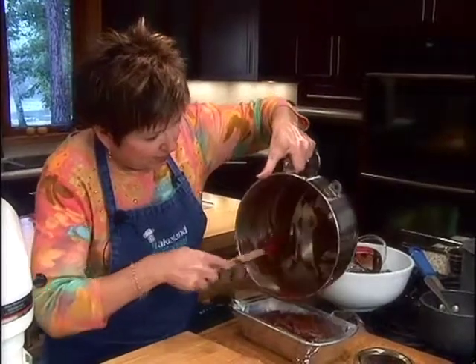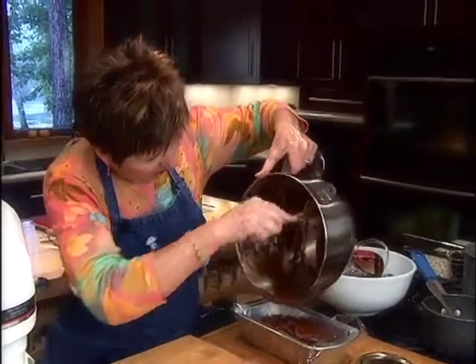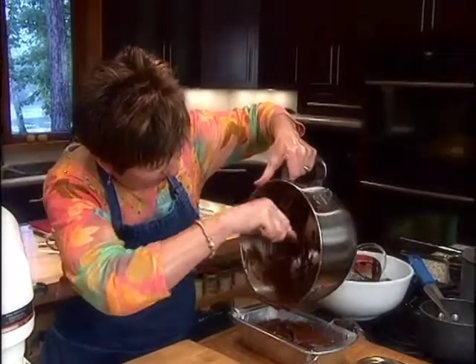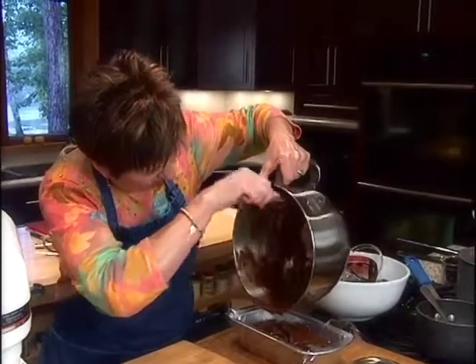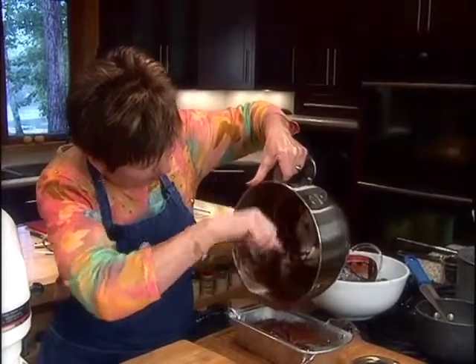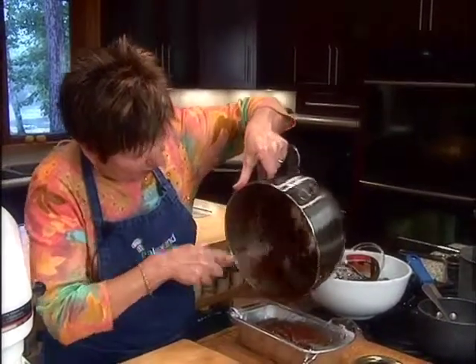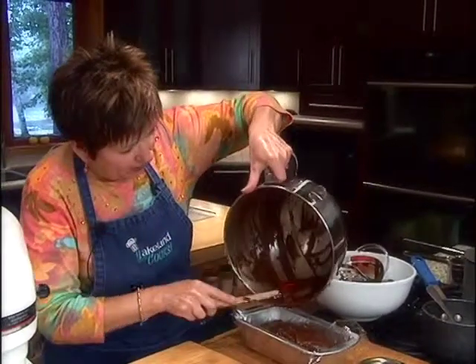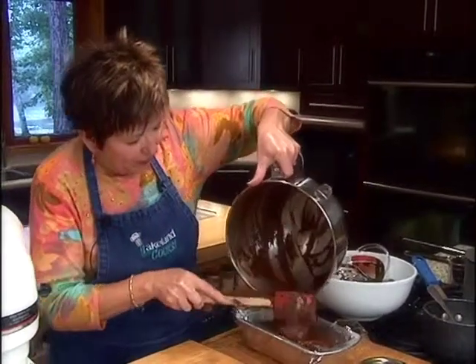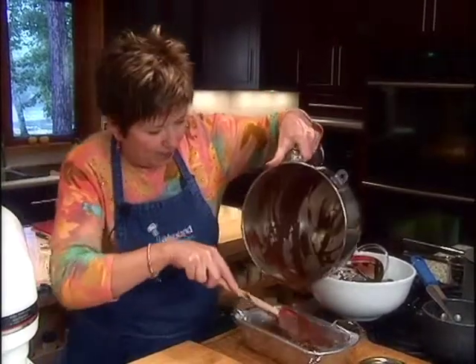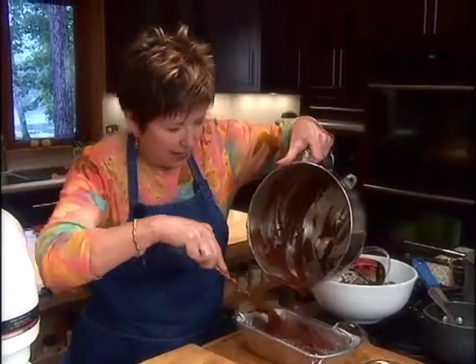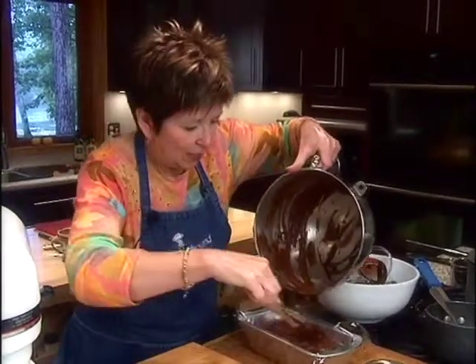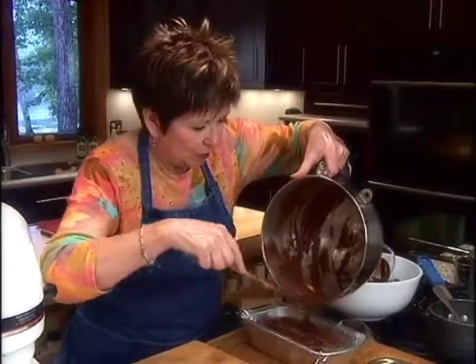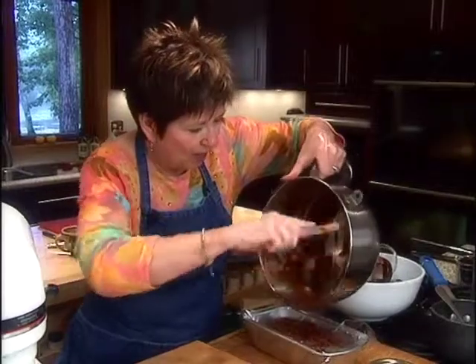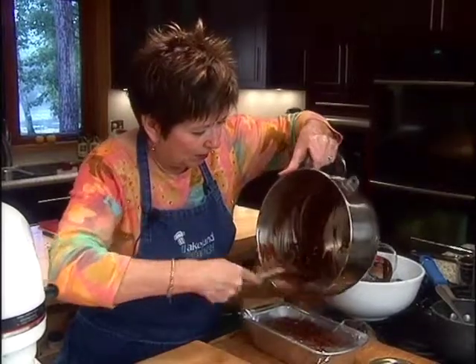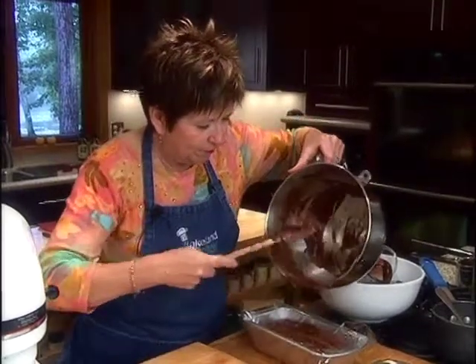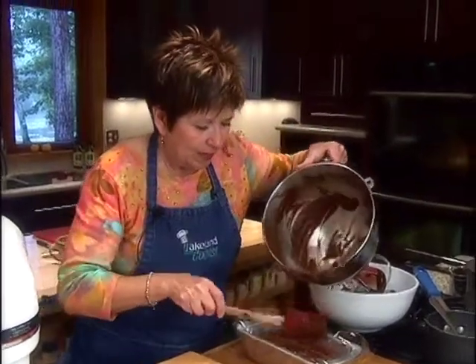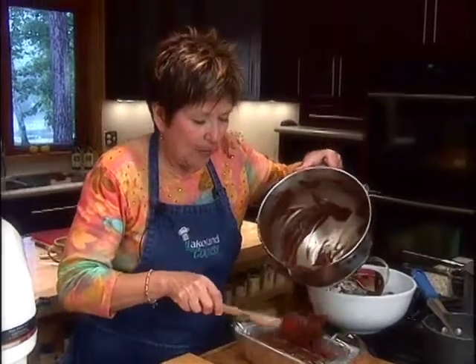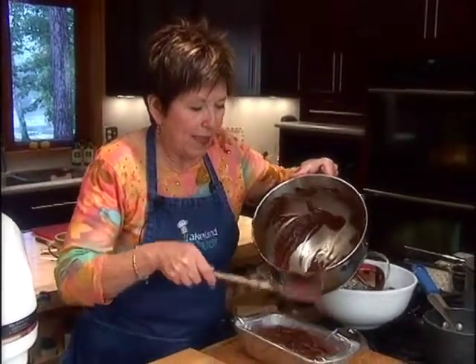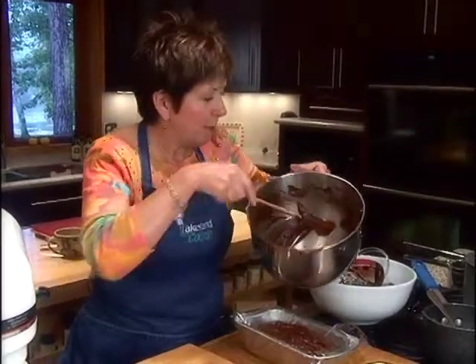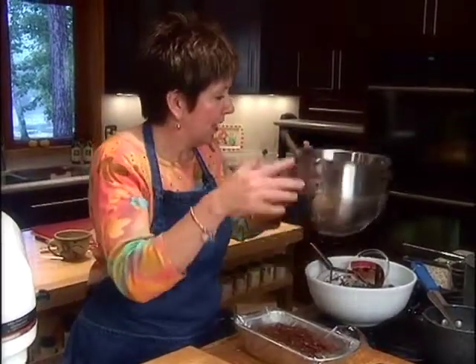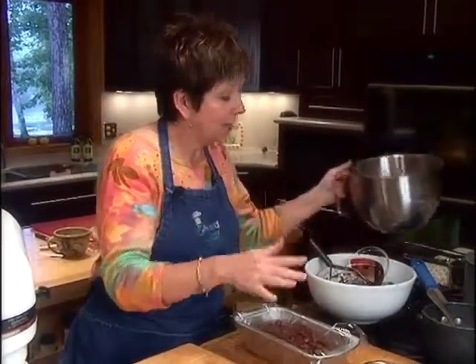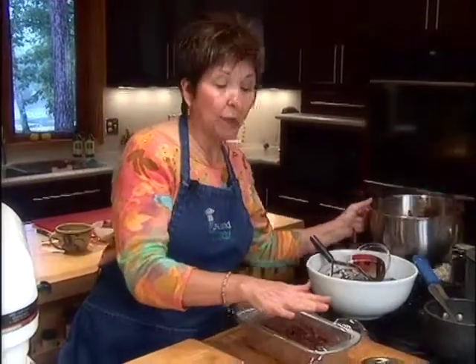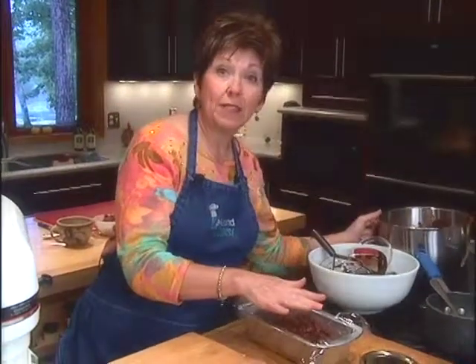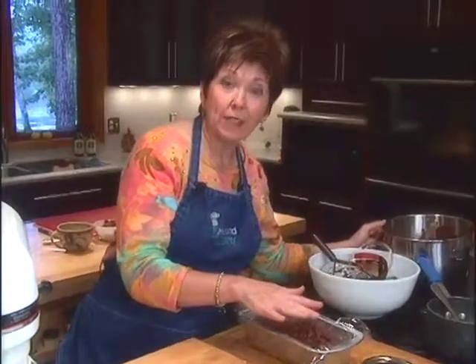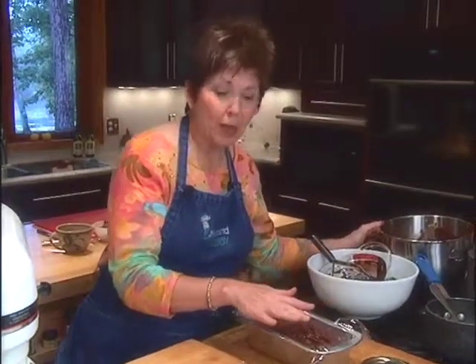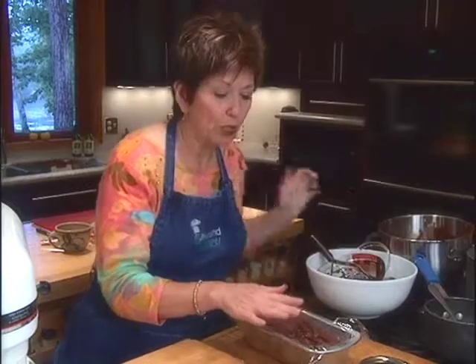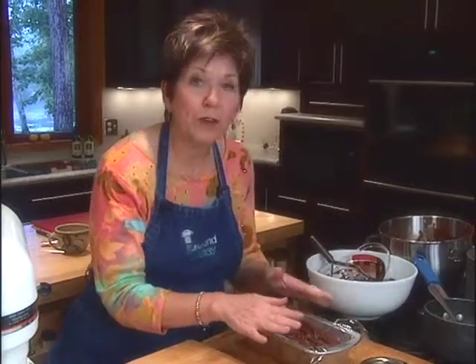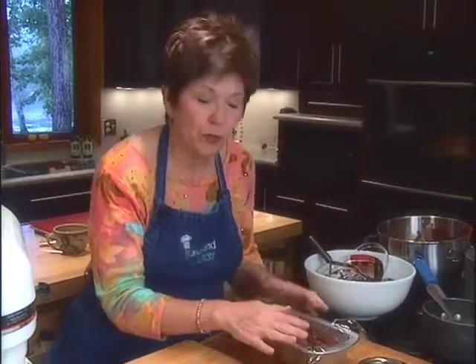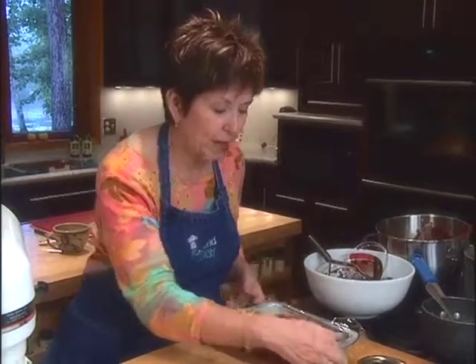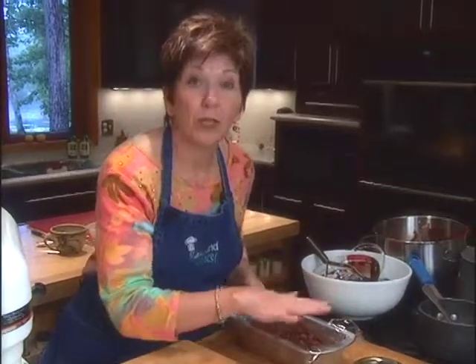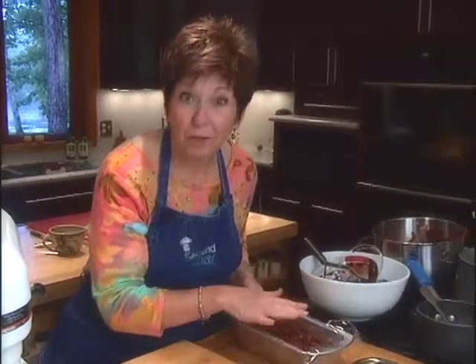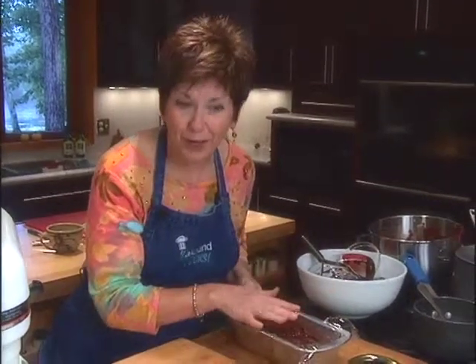Once I have this all scraped out into my loaf pan, I'll just smooth it out a little bit. Then I'm going to cover the top with a piece of wax paper and put it in the refrigerator for 24 hours.